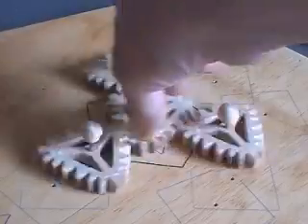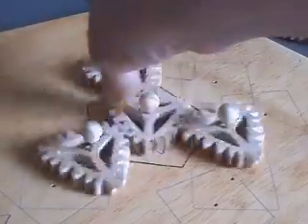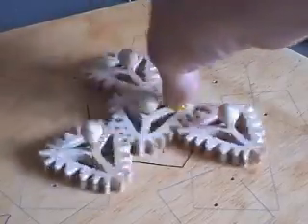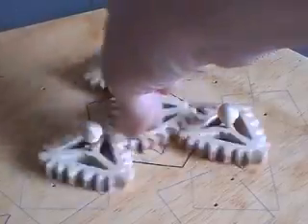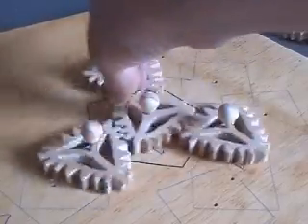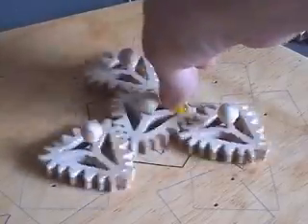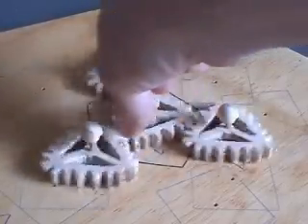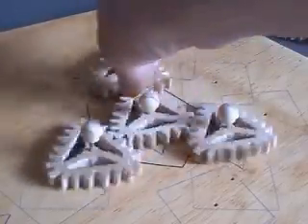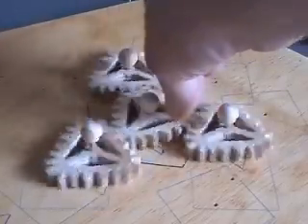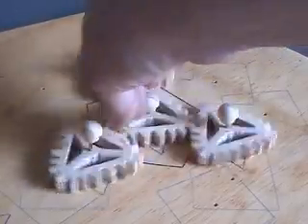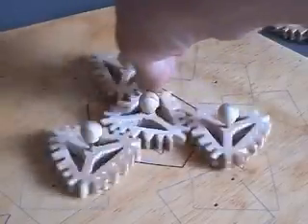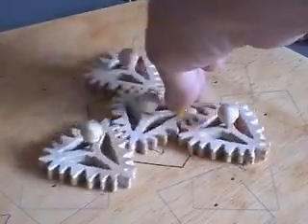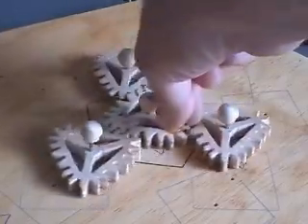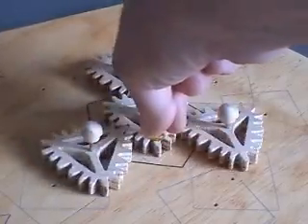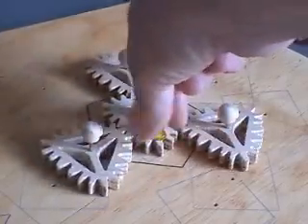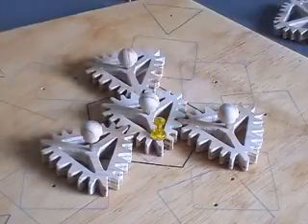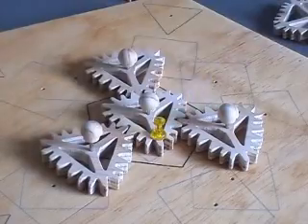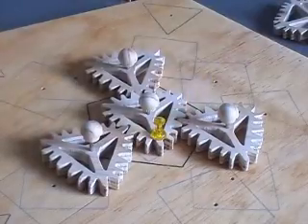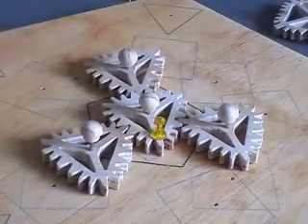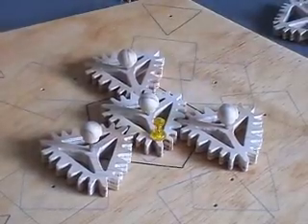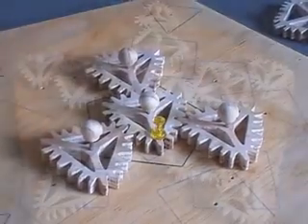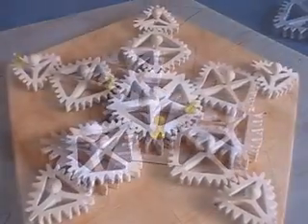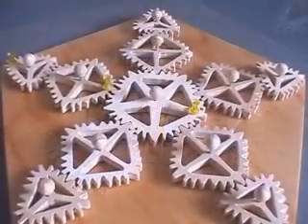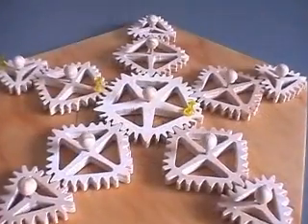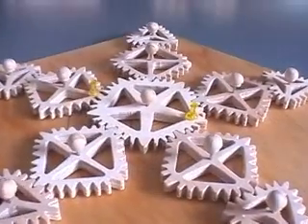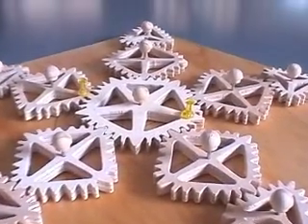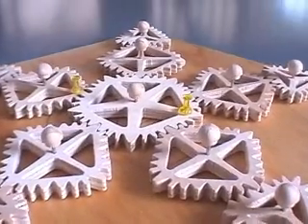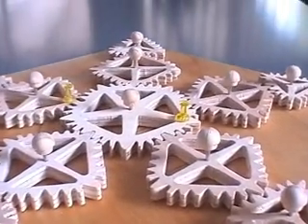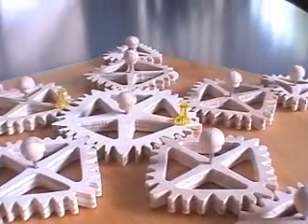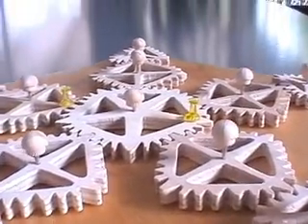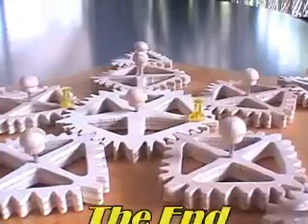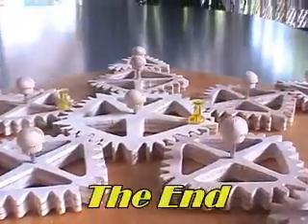It really doesn't look possible that these things would turn and turn each other. Go and buy a set of weird gears for yourself — Clayton's site is listed in the details on this video.